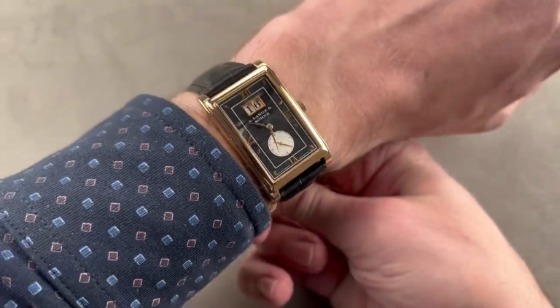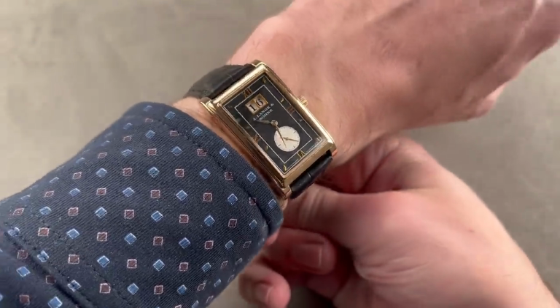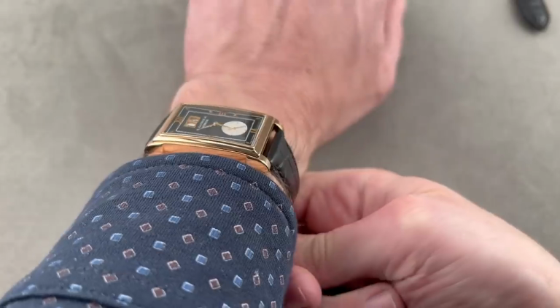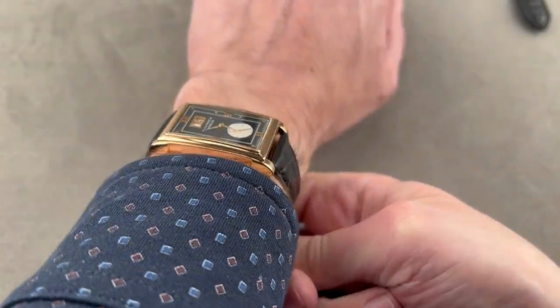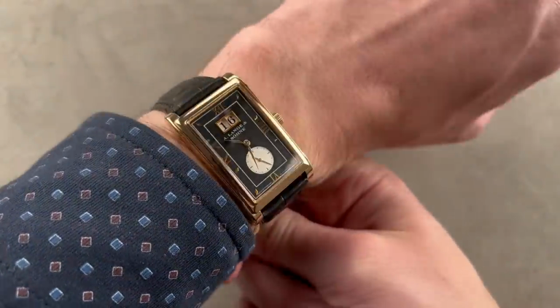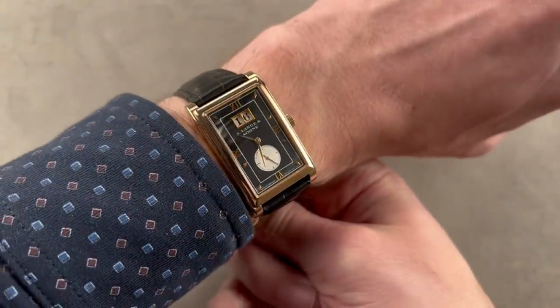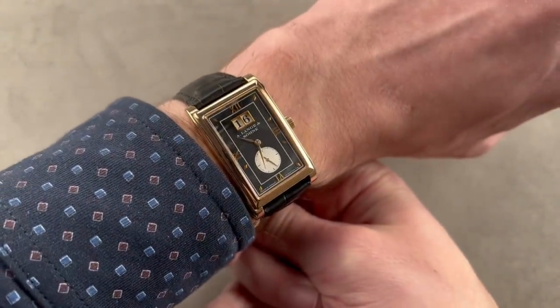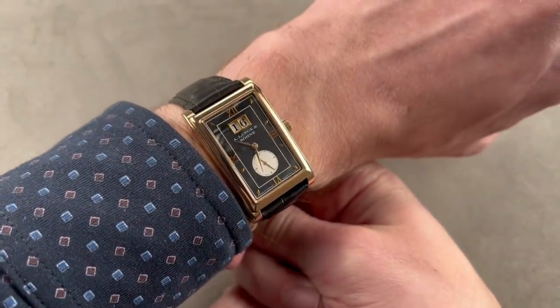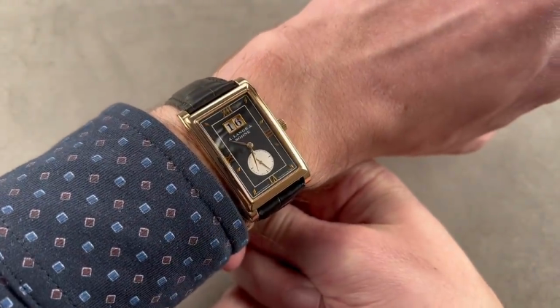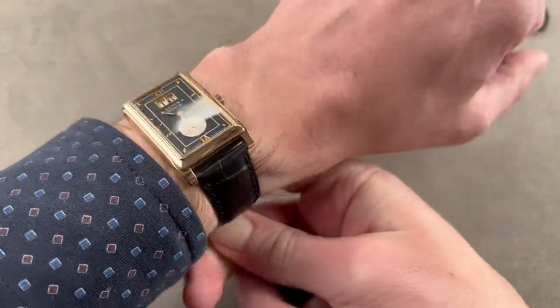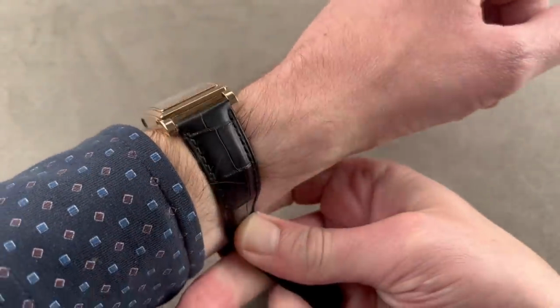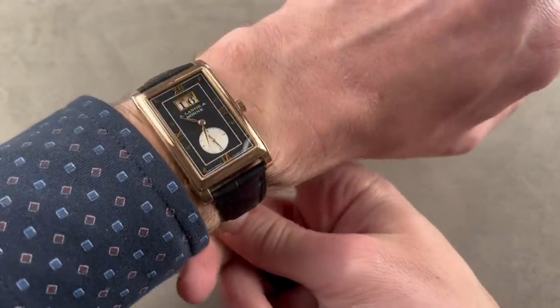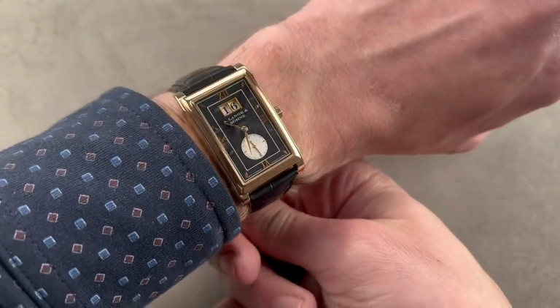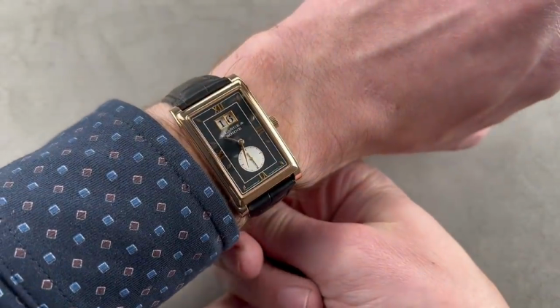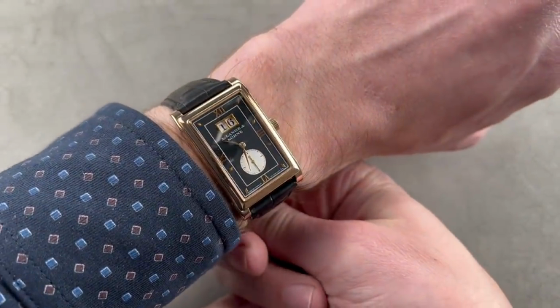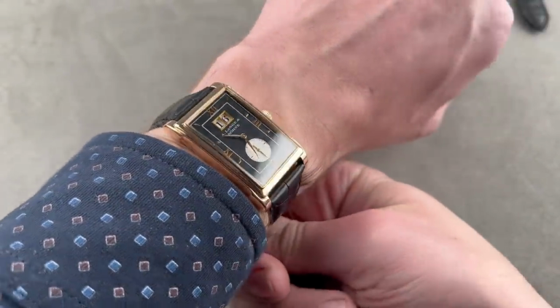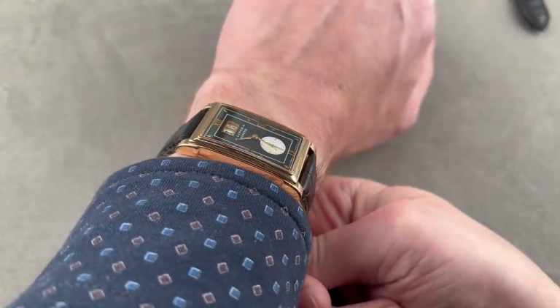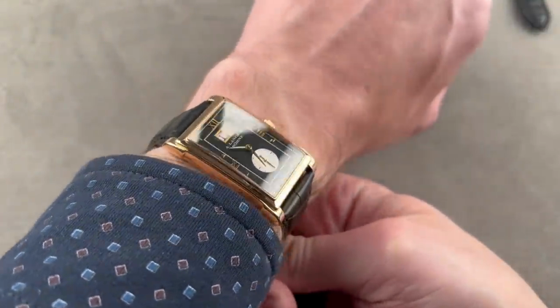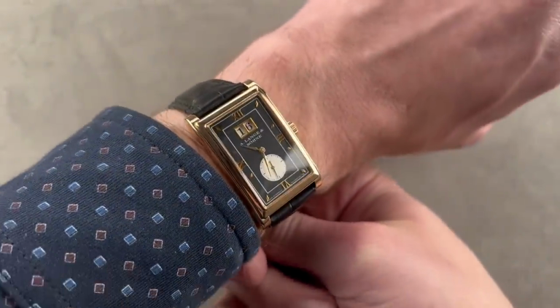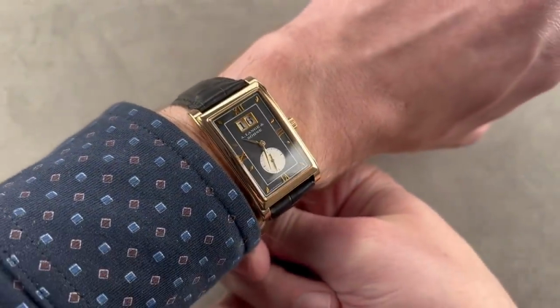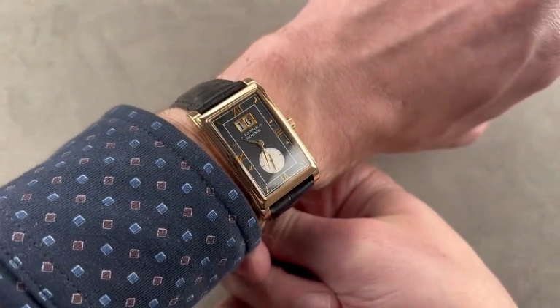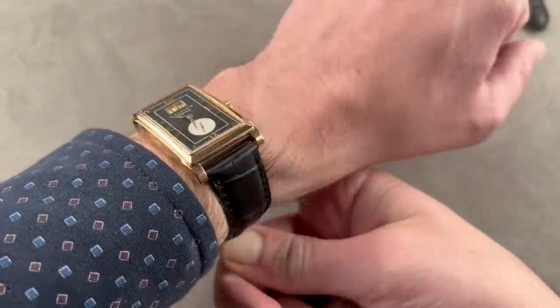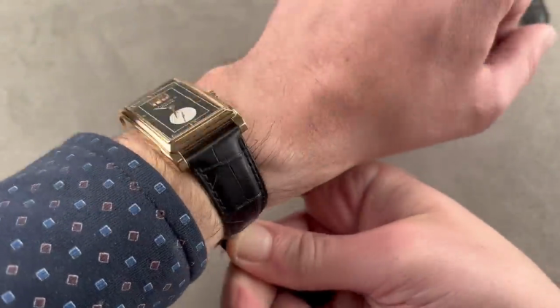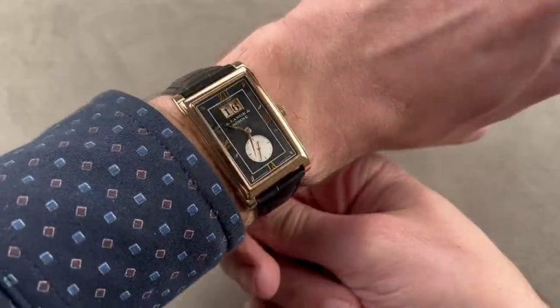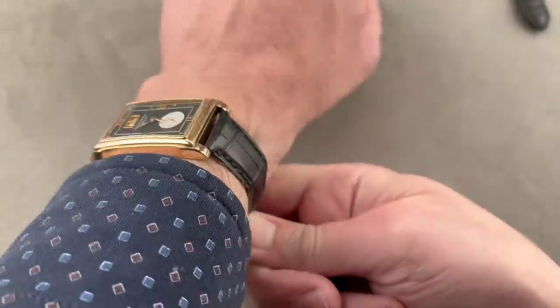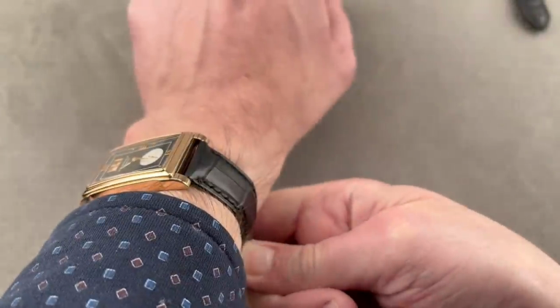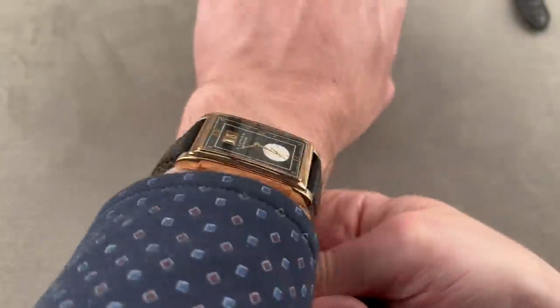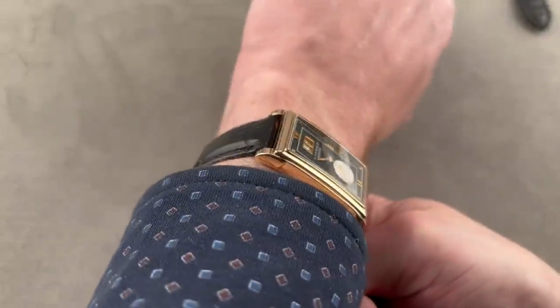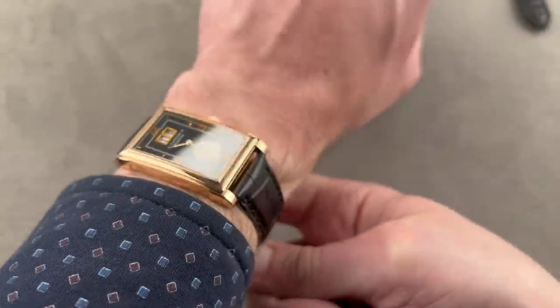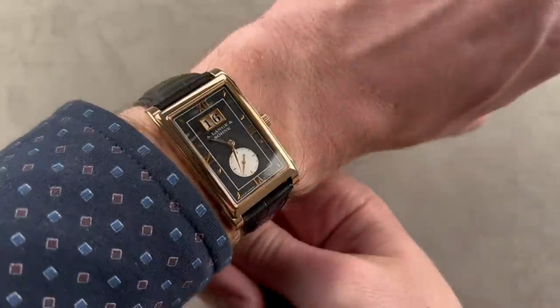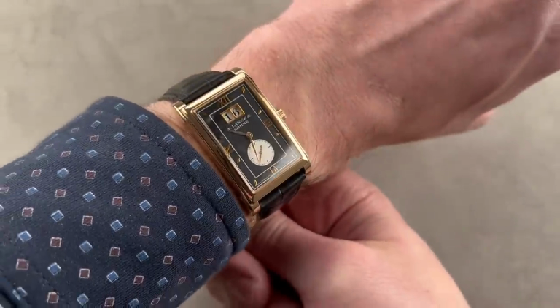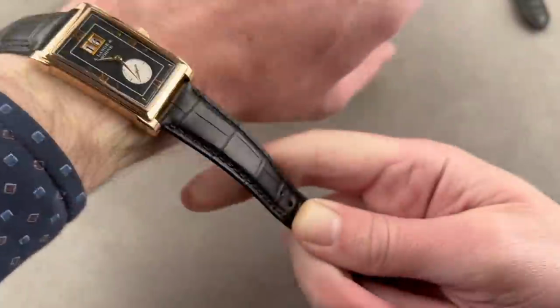The watch is not too large, and as you can see it wears larger than you might suspect given its bare dimensions. Really think of it as a 39-millimeter round watch, and you get the basic idea. You could still wear this on a male or female wrist, and you can see the lugs are nowhere near either side of my wrist.